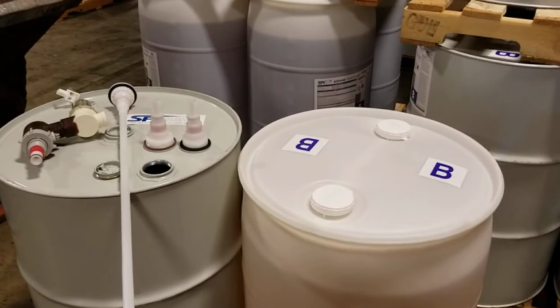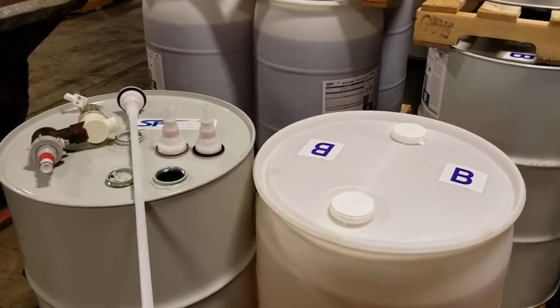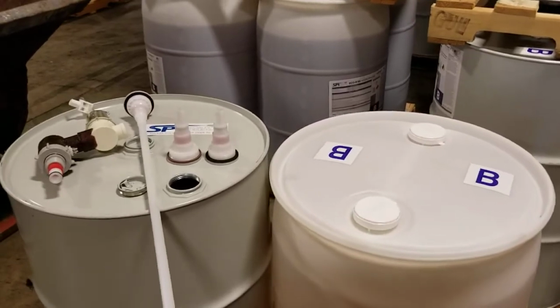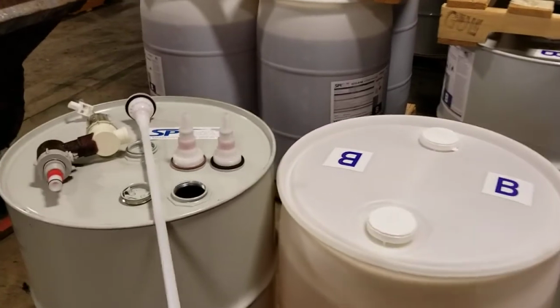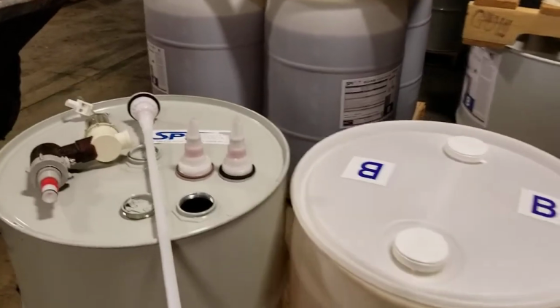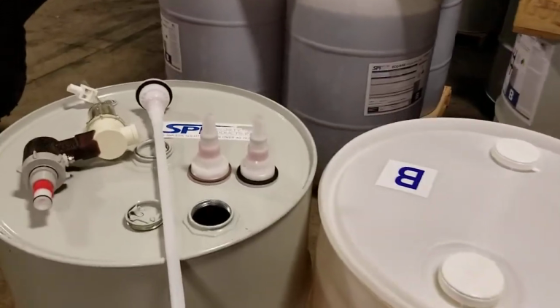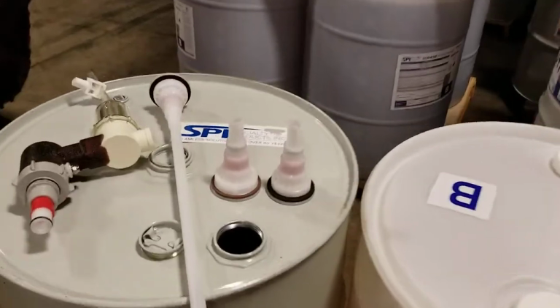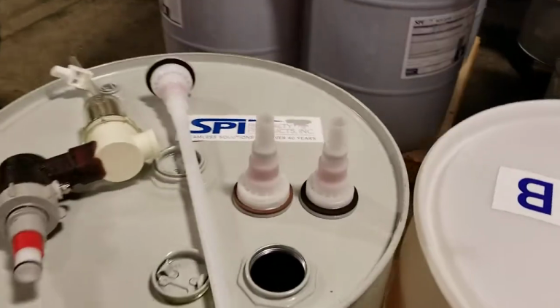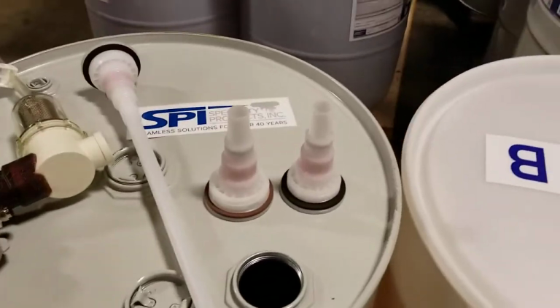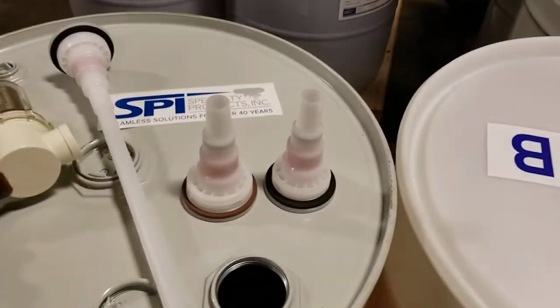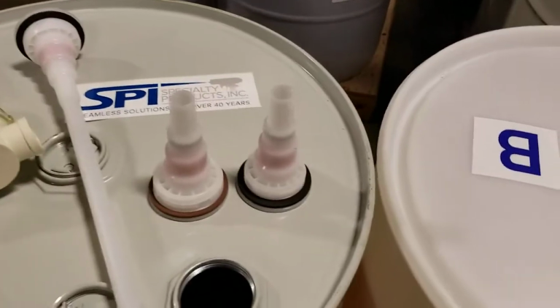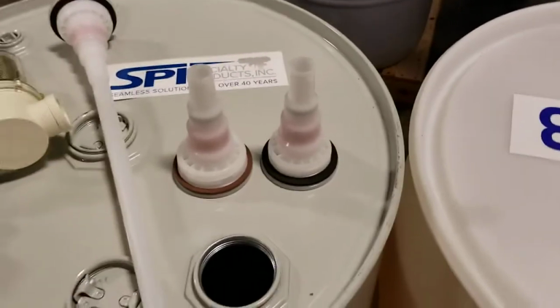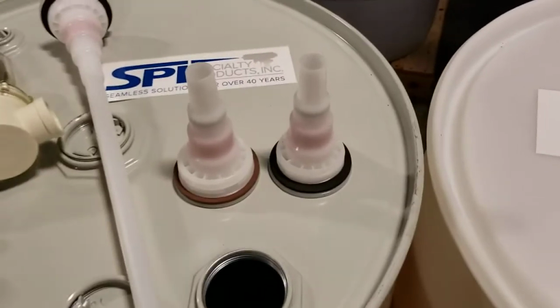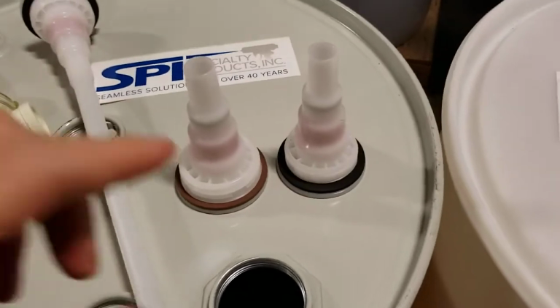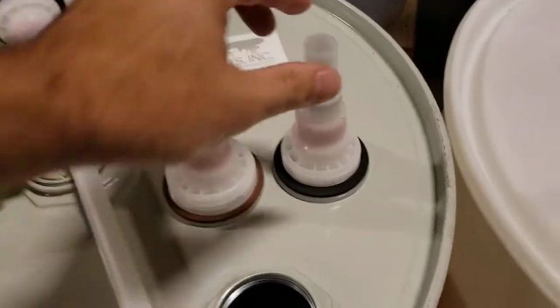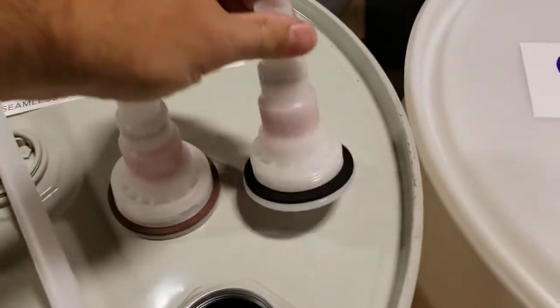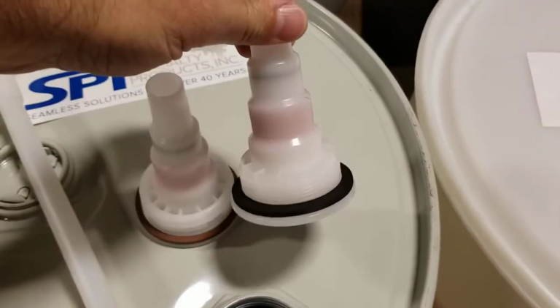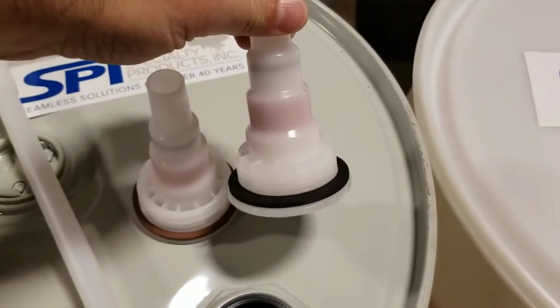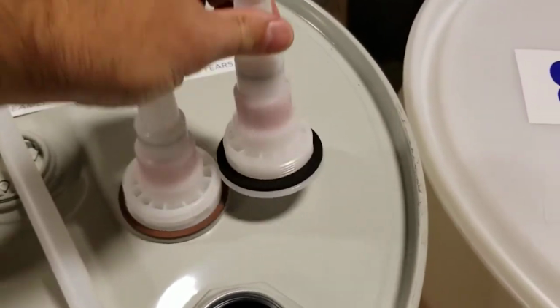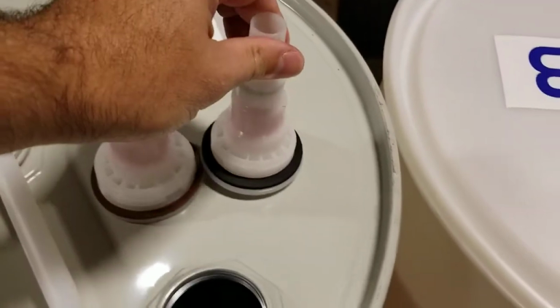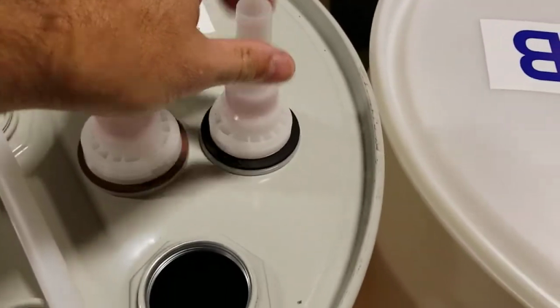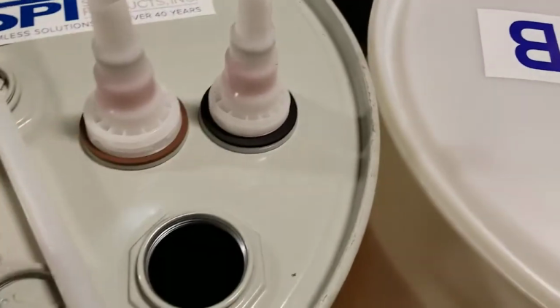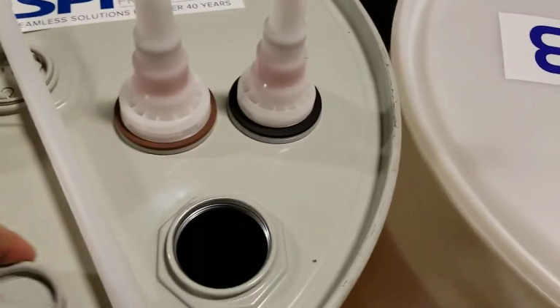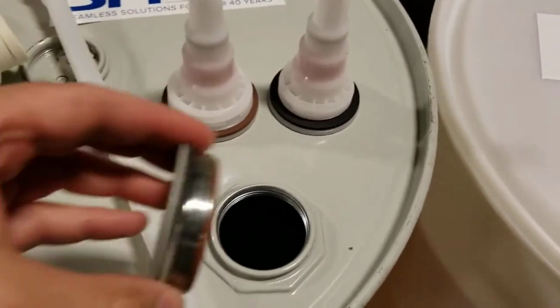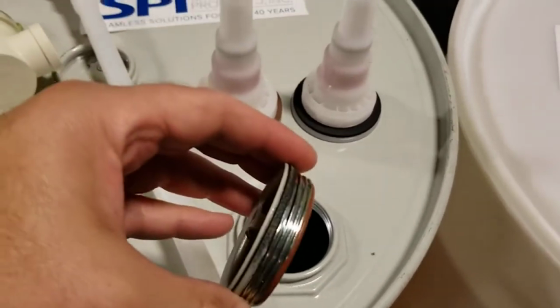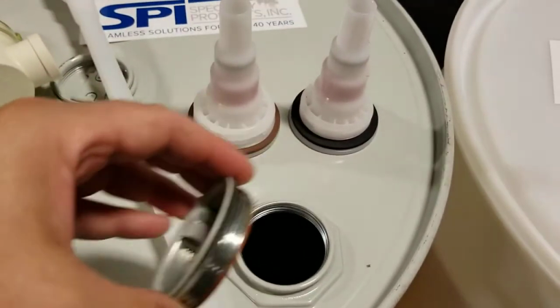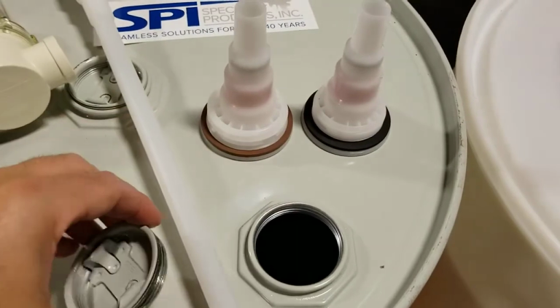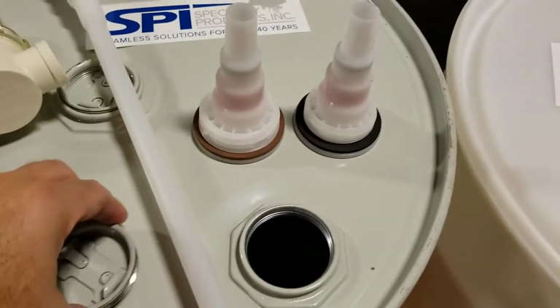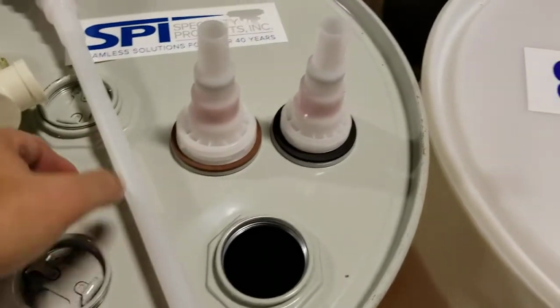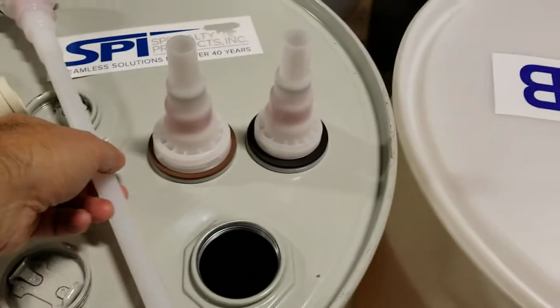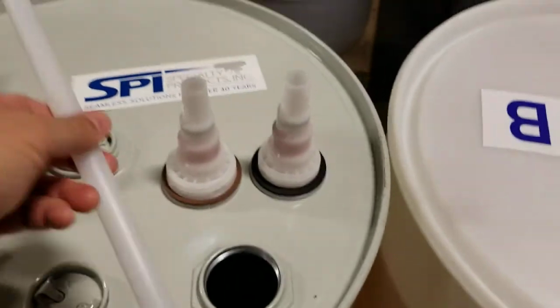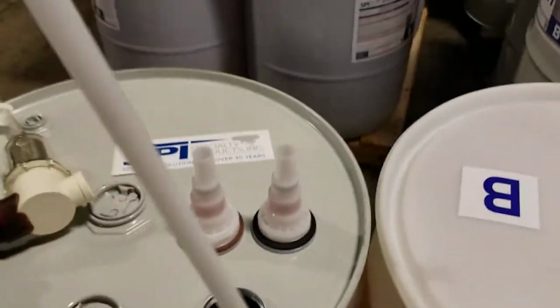Traditionally, the LPG equipment is set up for a coarse thread drum insert for use in plastic drums, but we are now transitioning to a fine thread drum insert which will marry perfectly with the fine threads inside all standard 55-gallon metal drums.